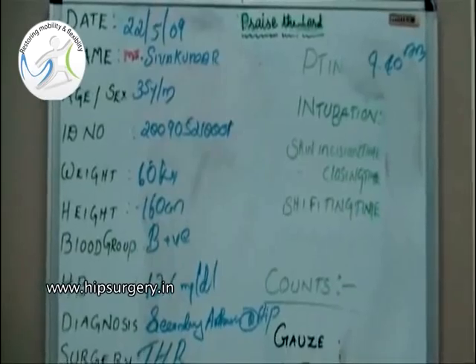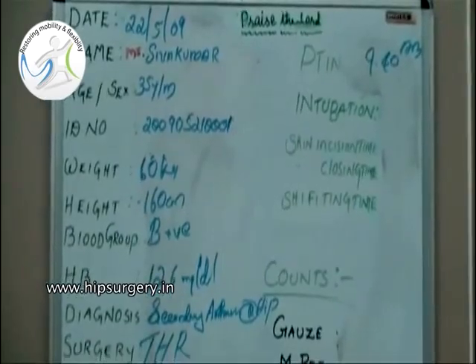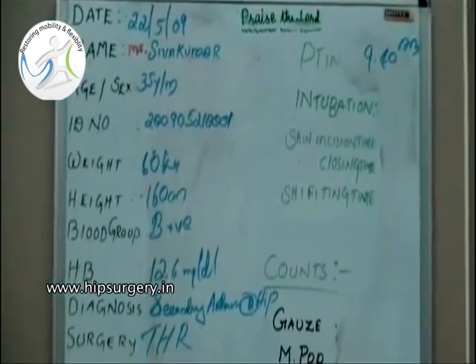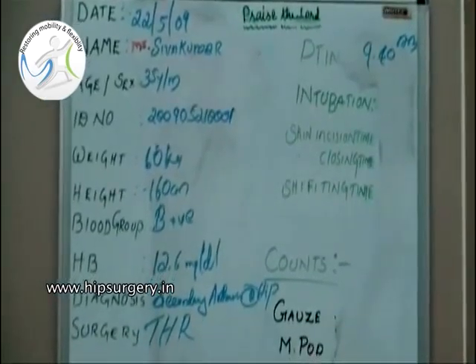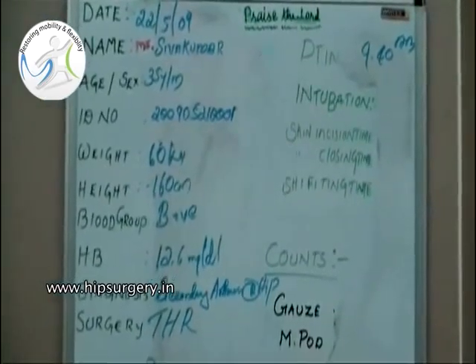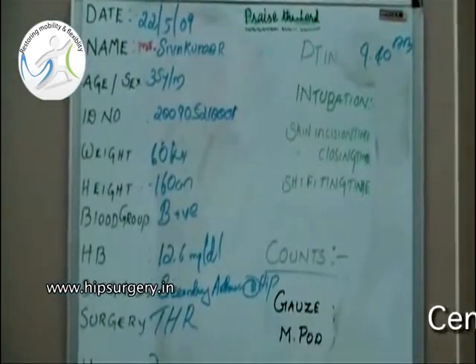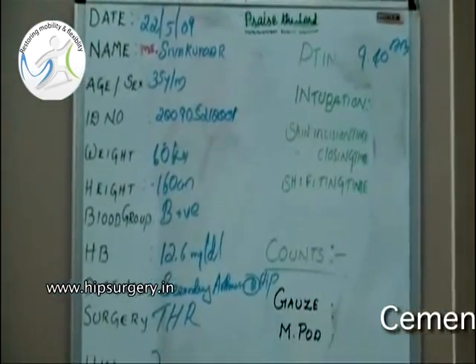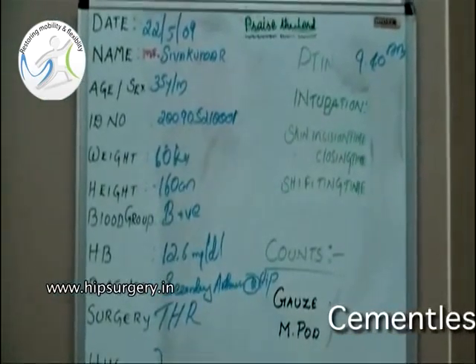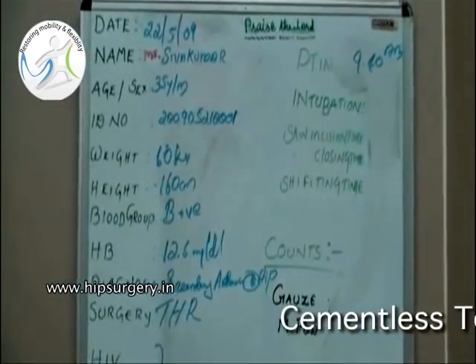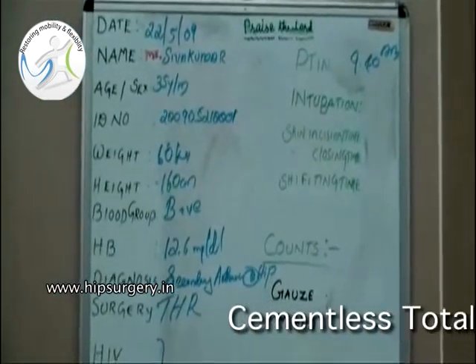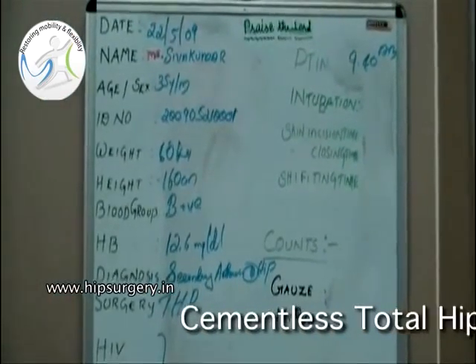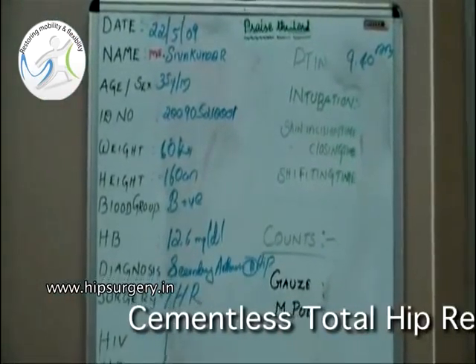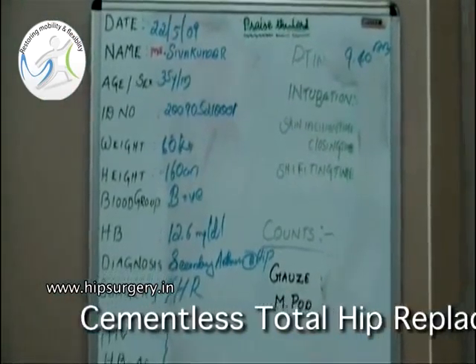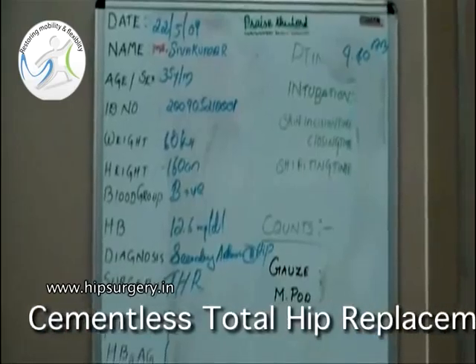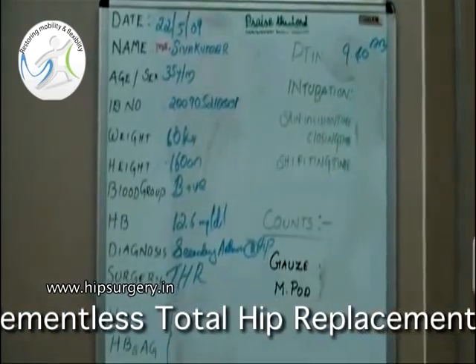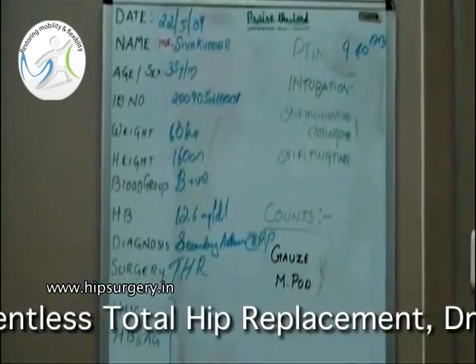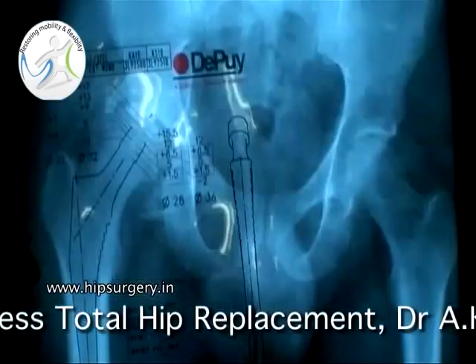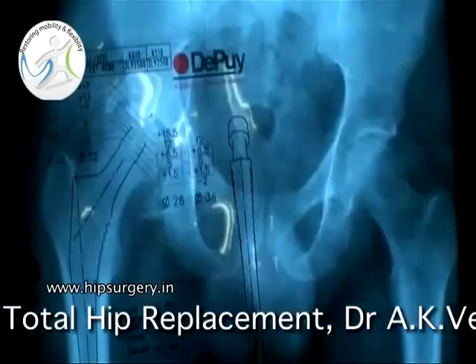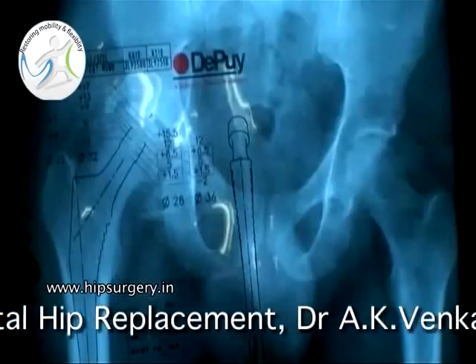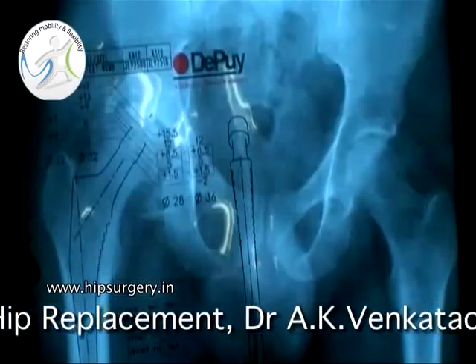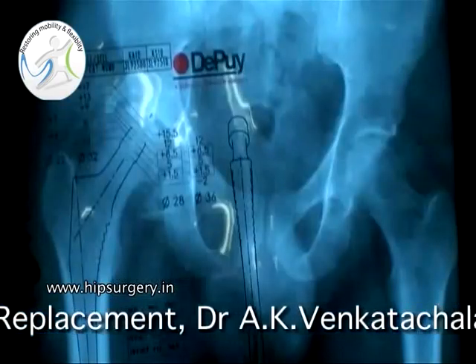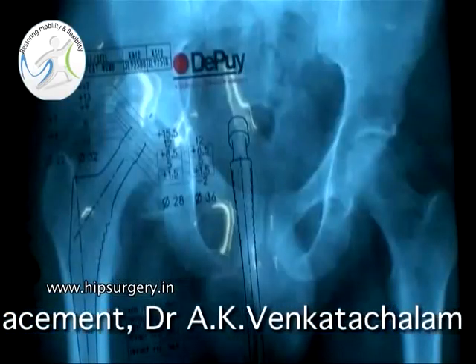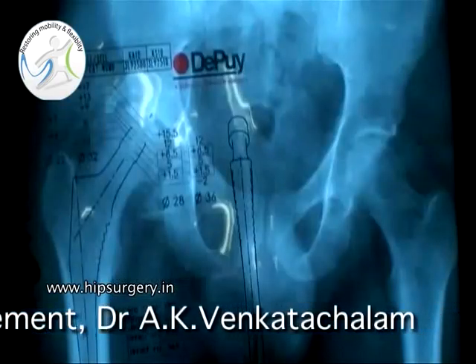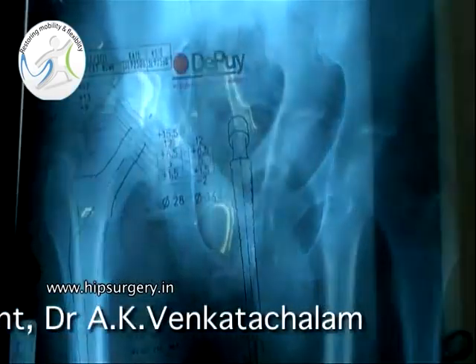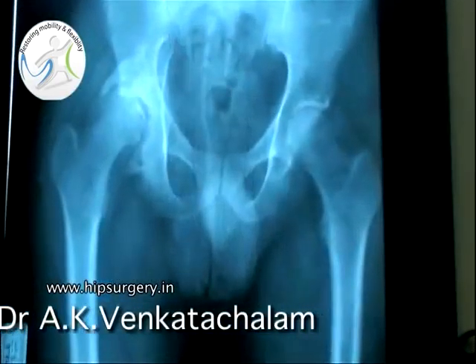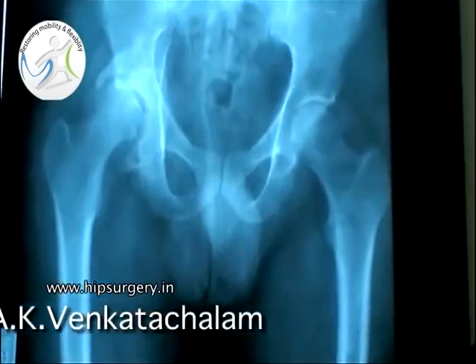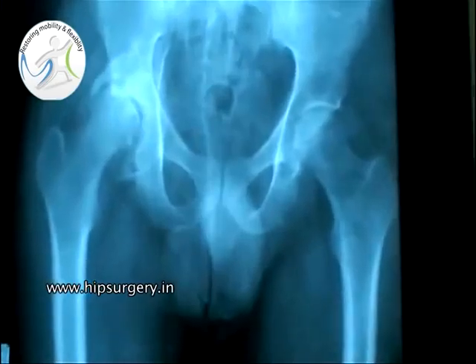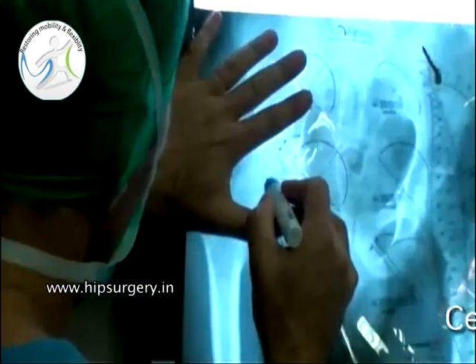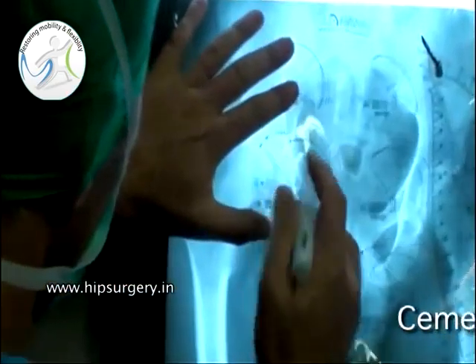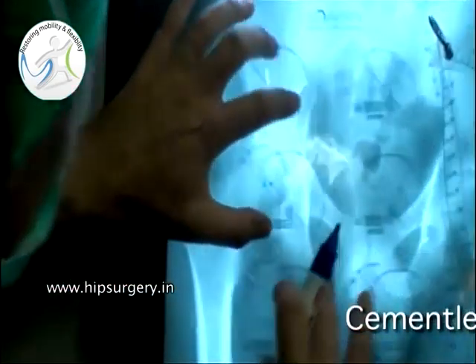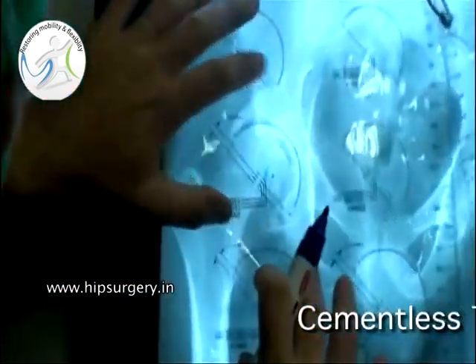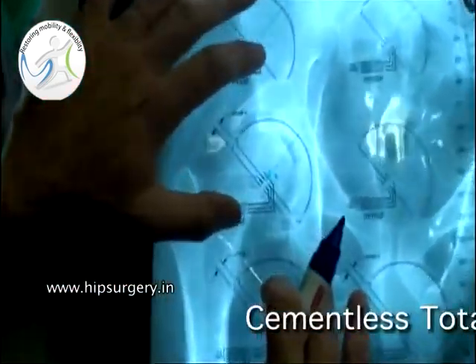This video shows an uncemented total hip replacement. These are the x-rays of a young male with post-traumatic arthritis due to an acetabular fracture.